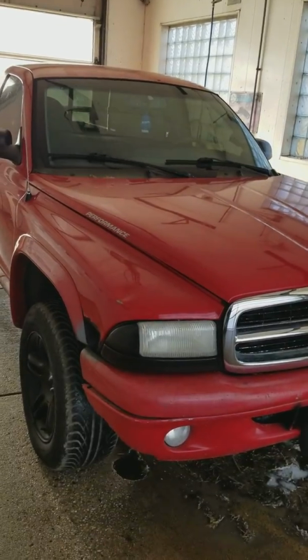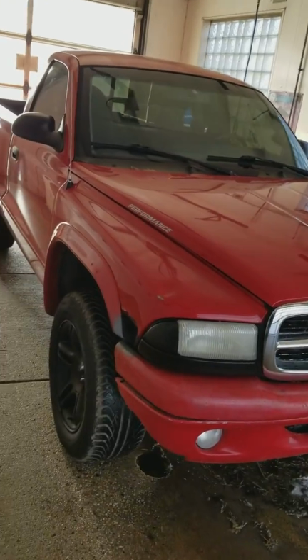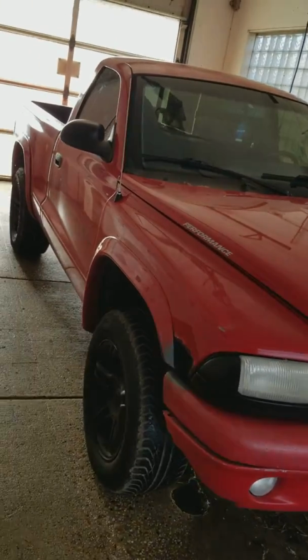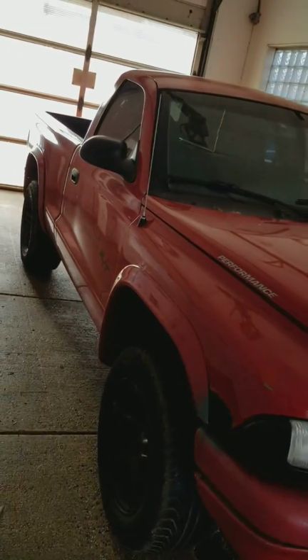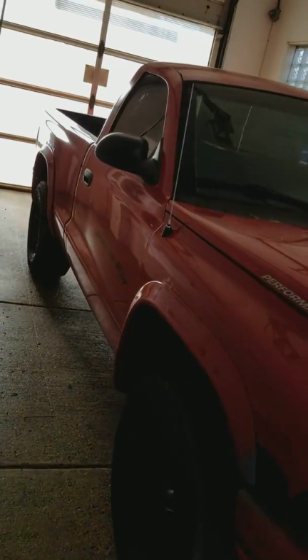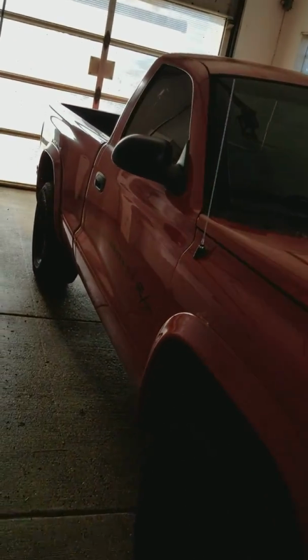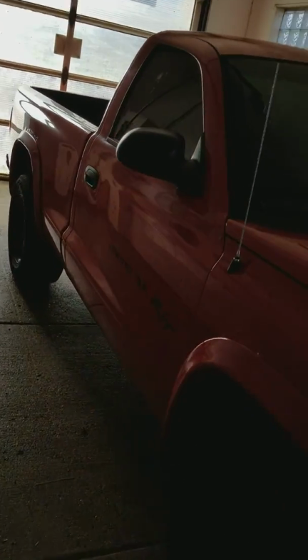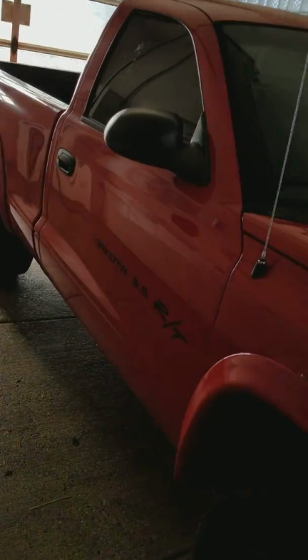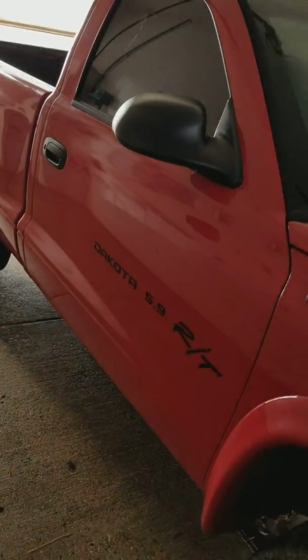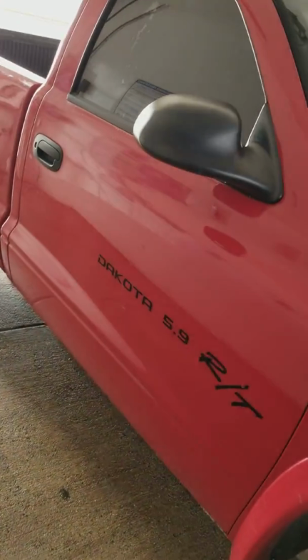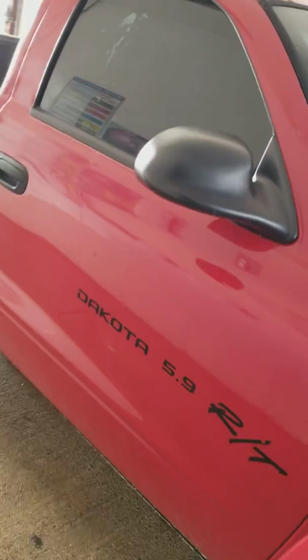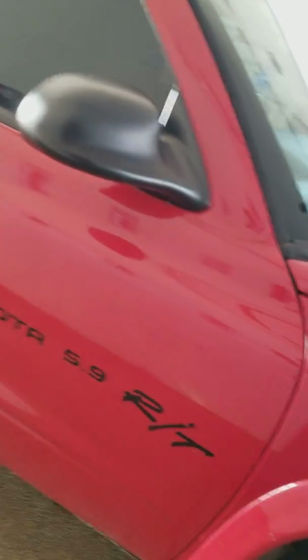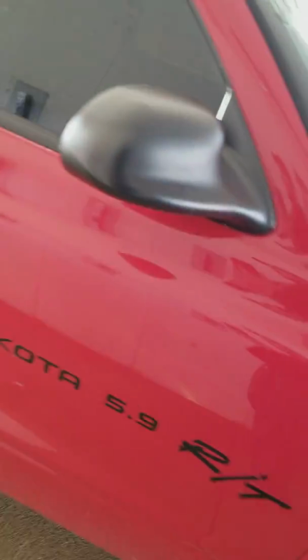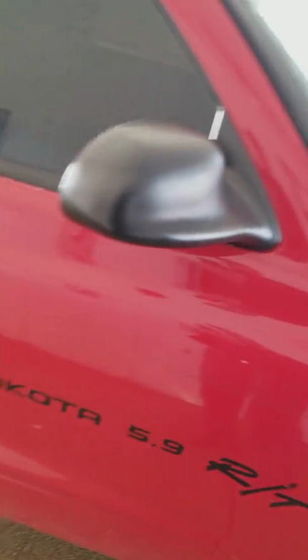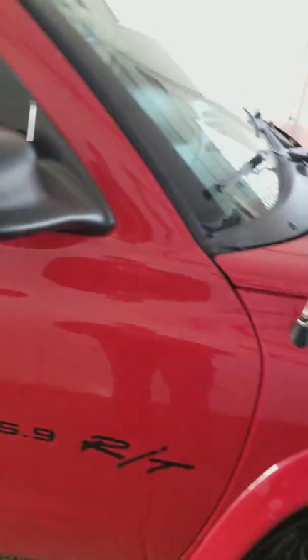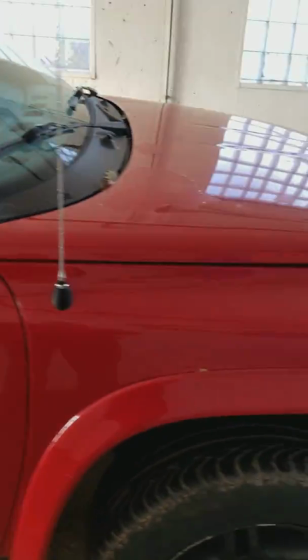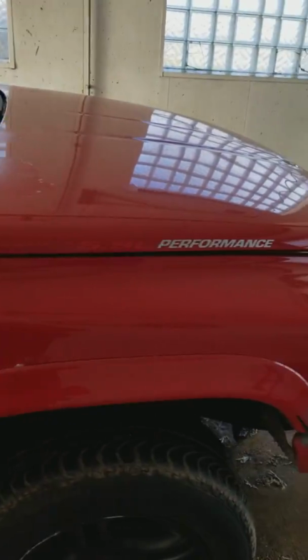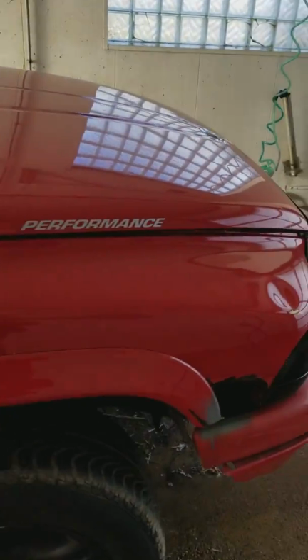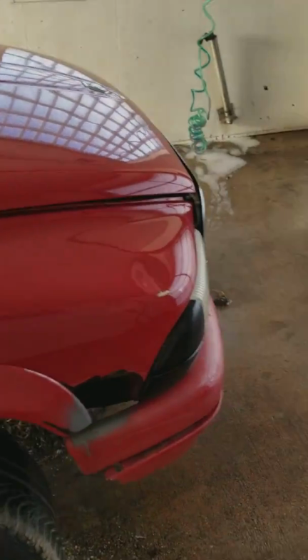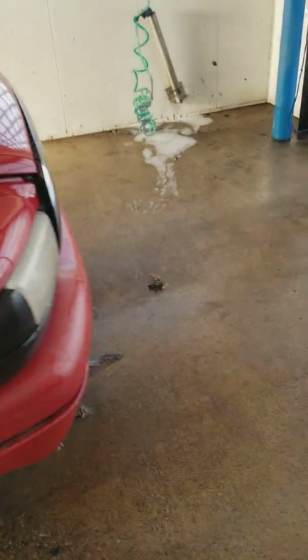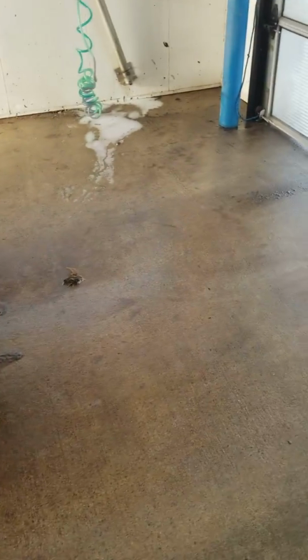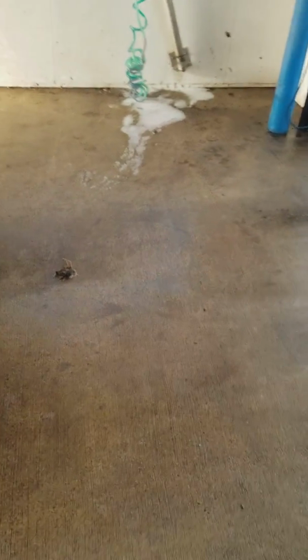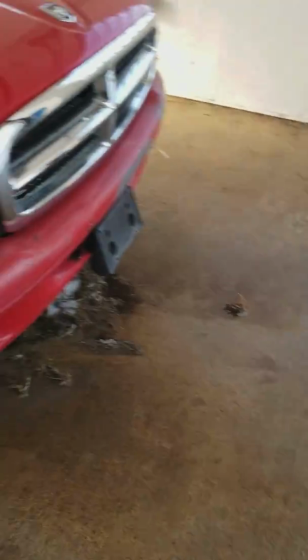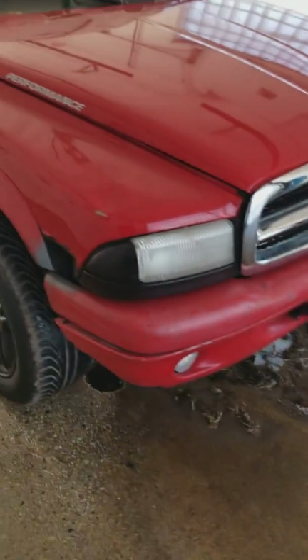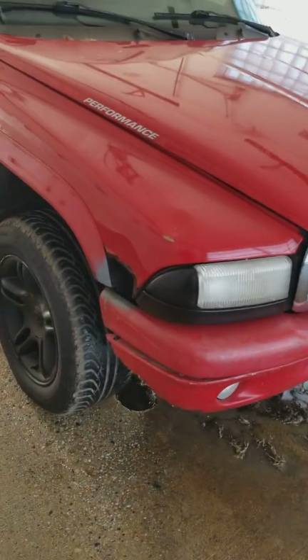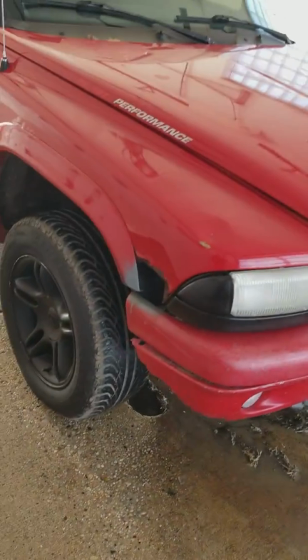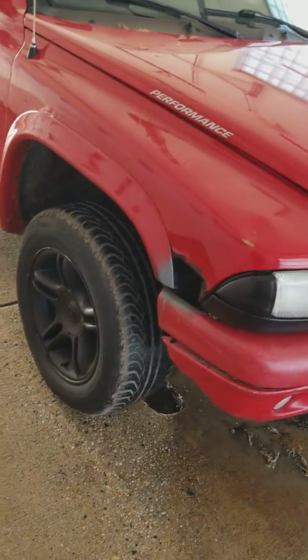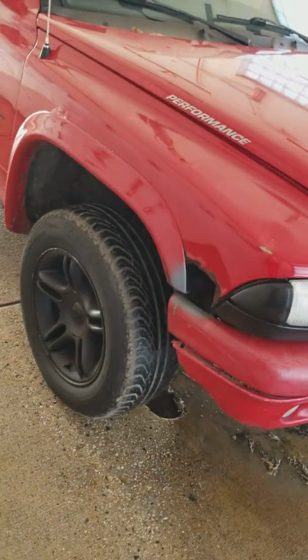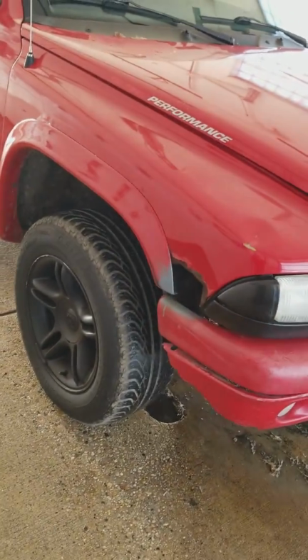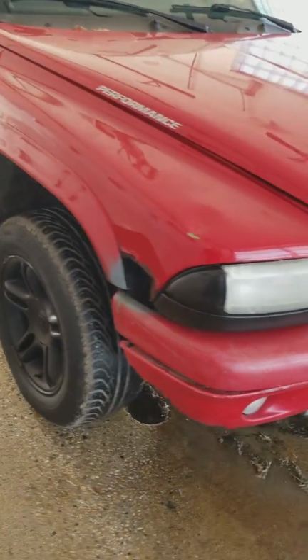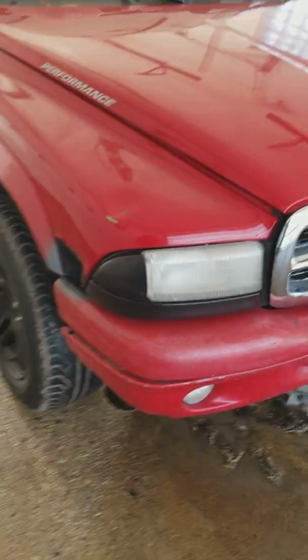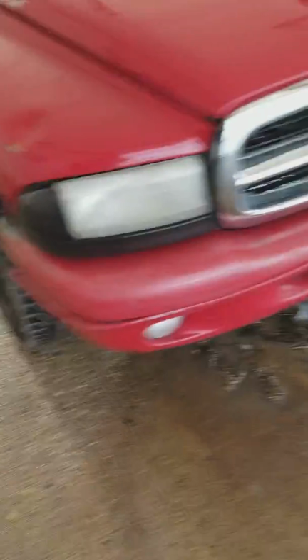Dodge Dakota, 5.9 liter RT. And don't let the badging fool you — there's a Z rating in the VIN number so it is the 5.9. Just got a little rust. Typical Wisconsin truck.